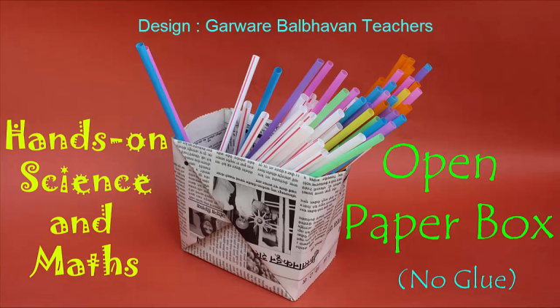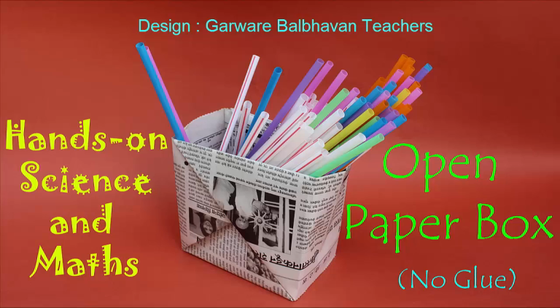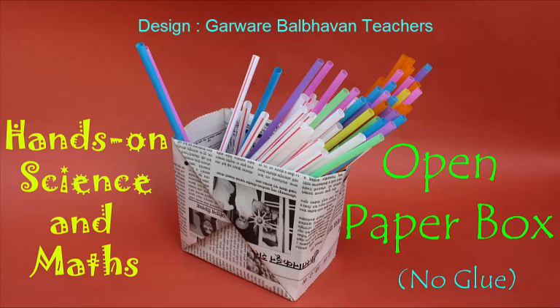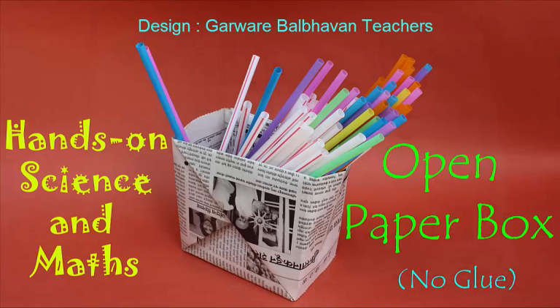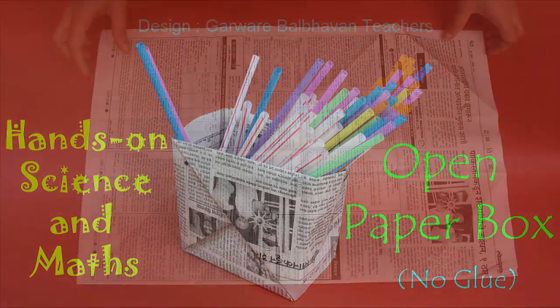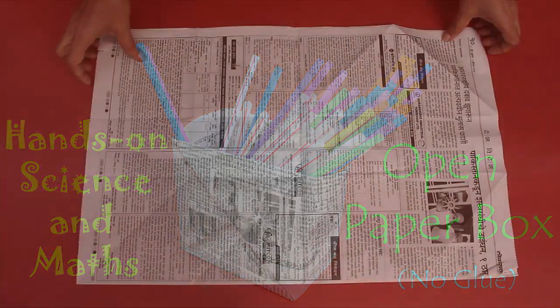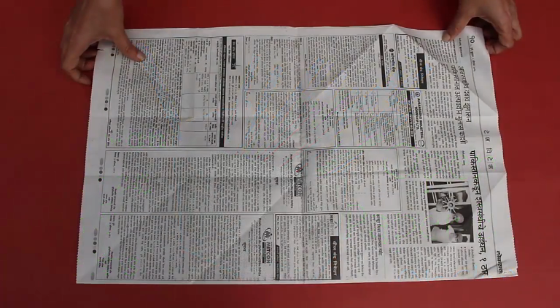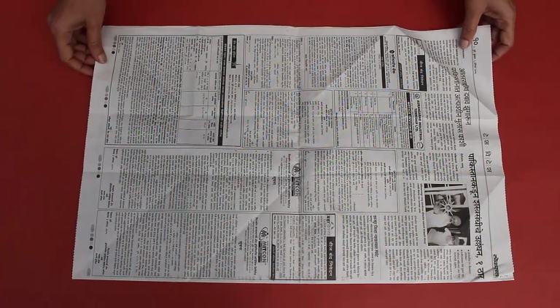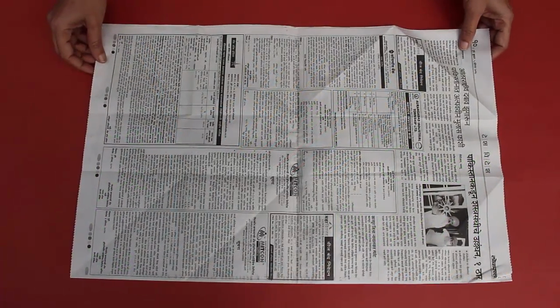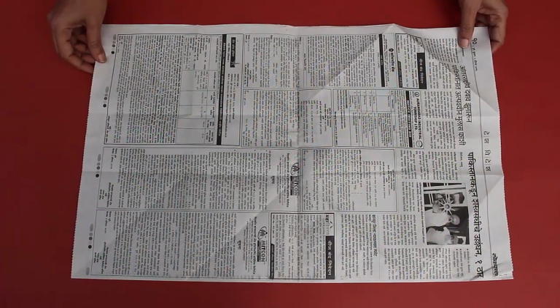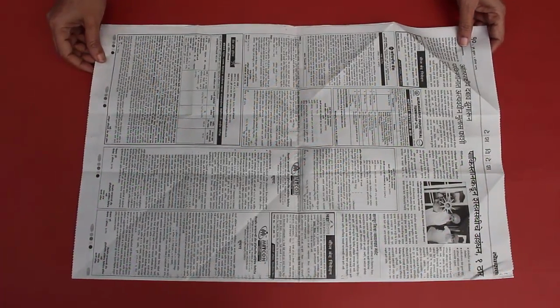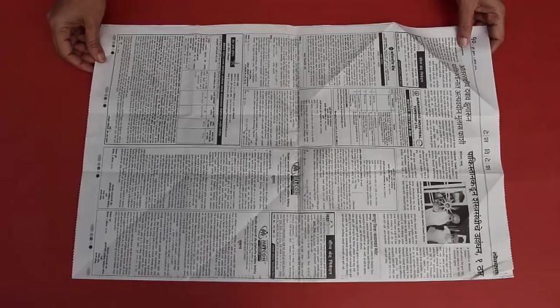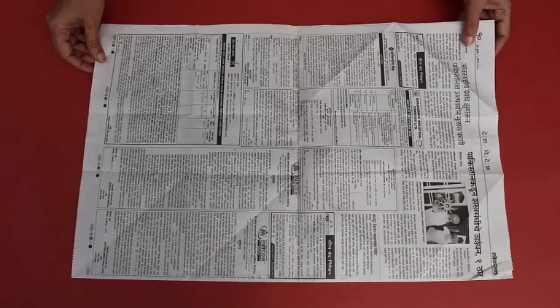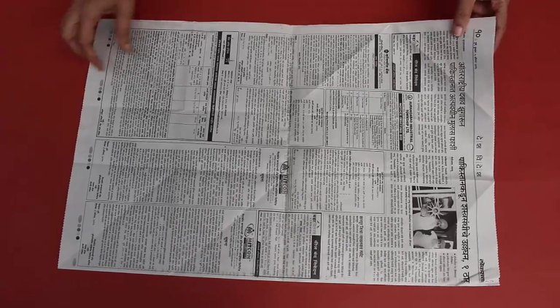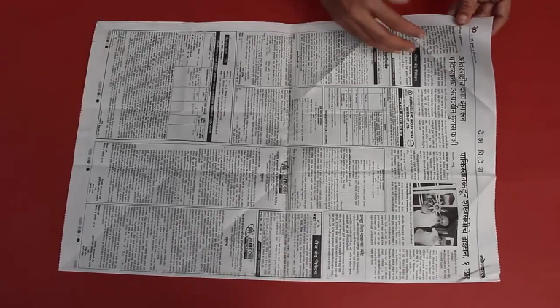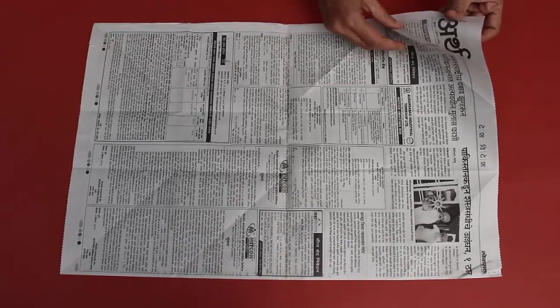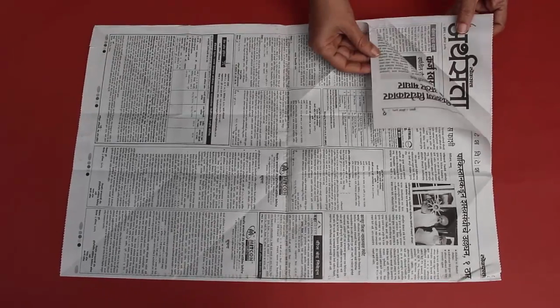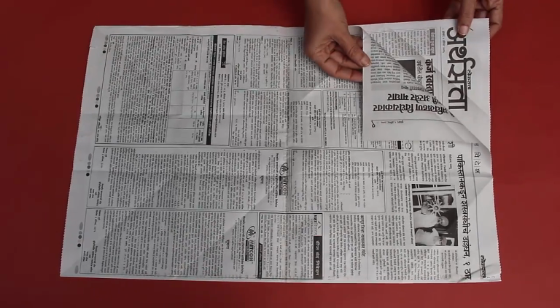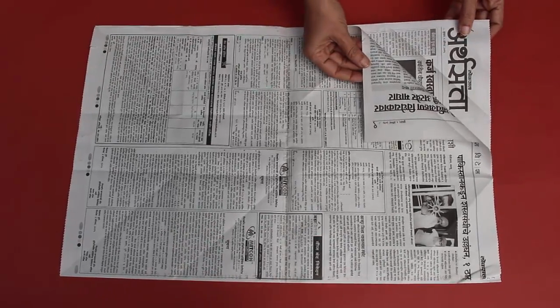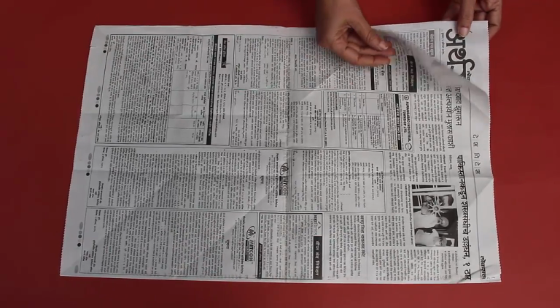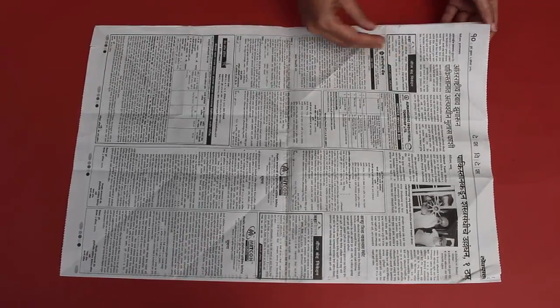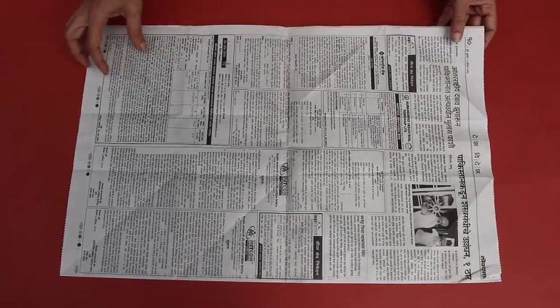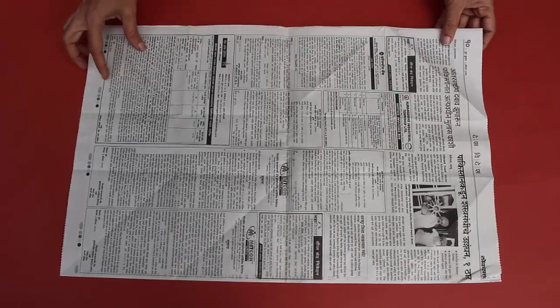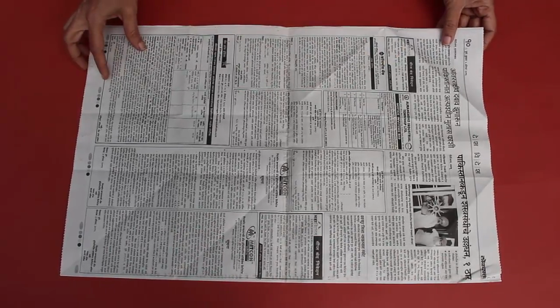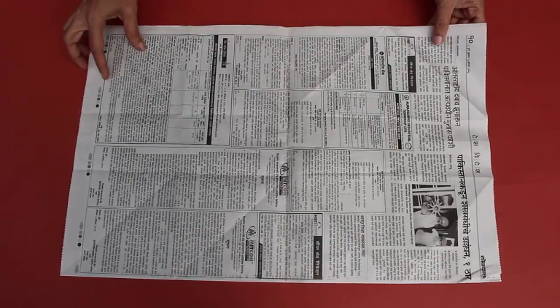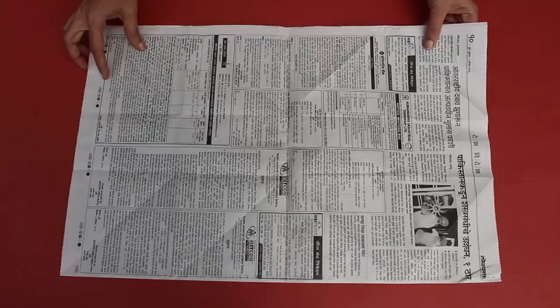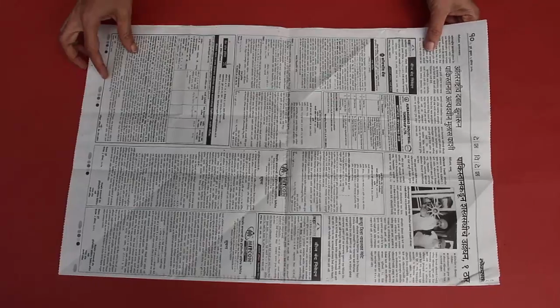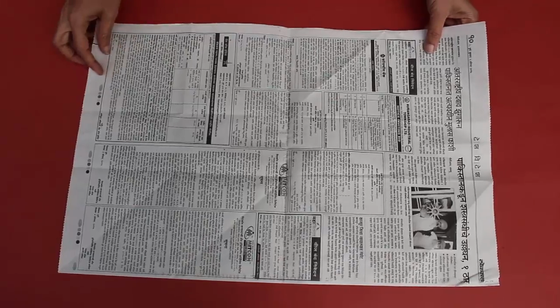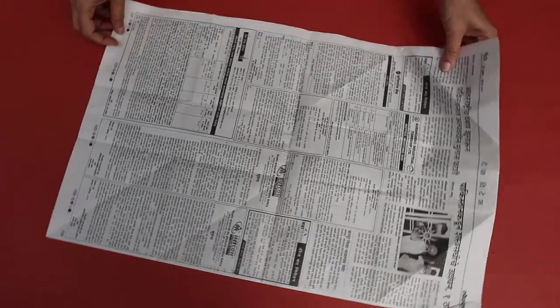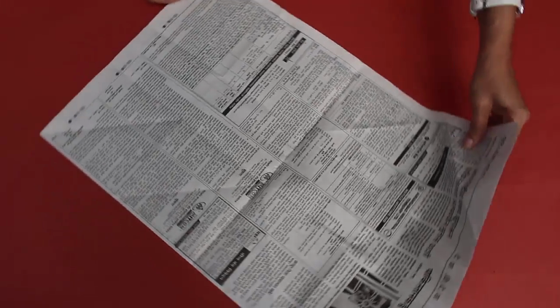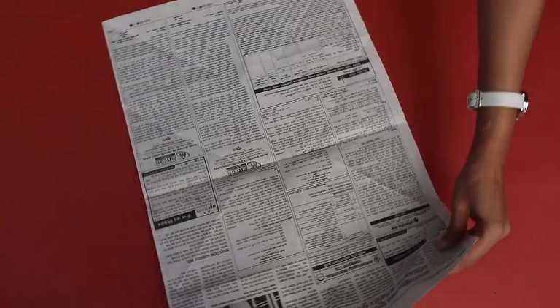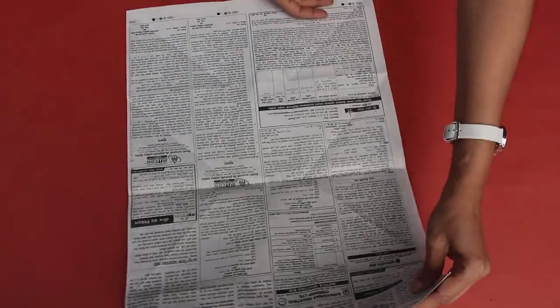We will start with a double newspaper which has two layers. Why two layers? To make a slightly stronger box.